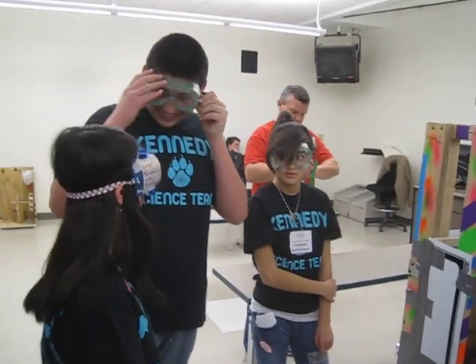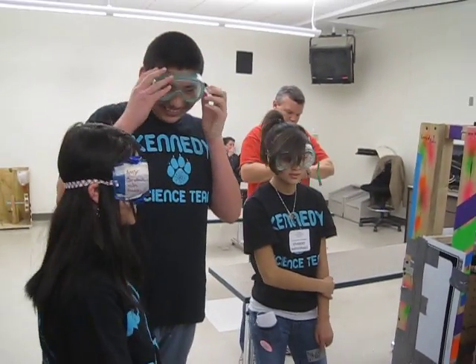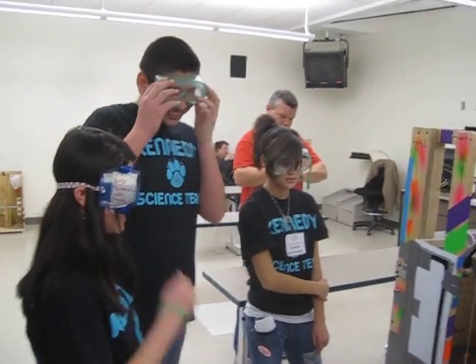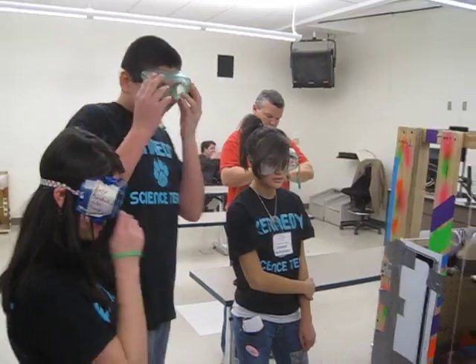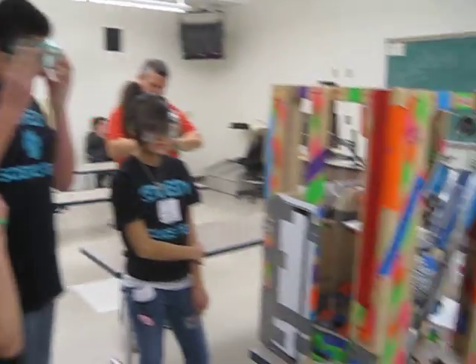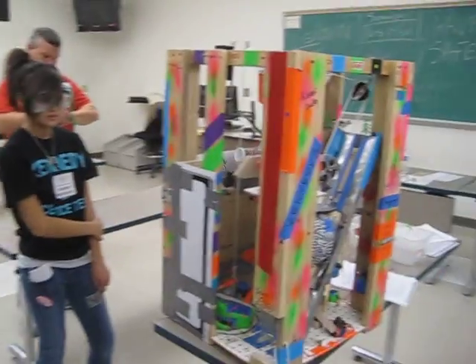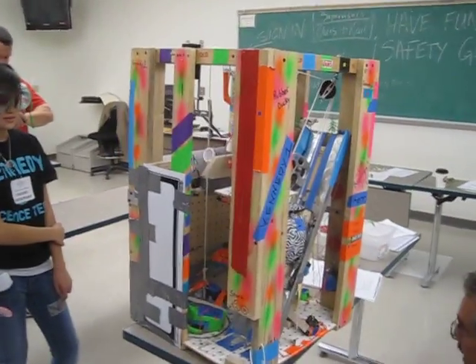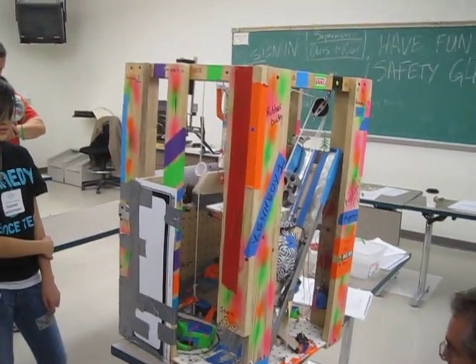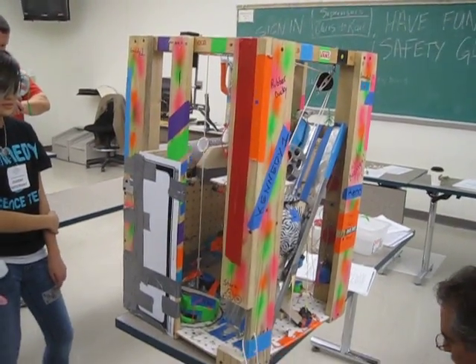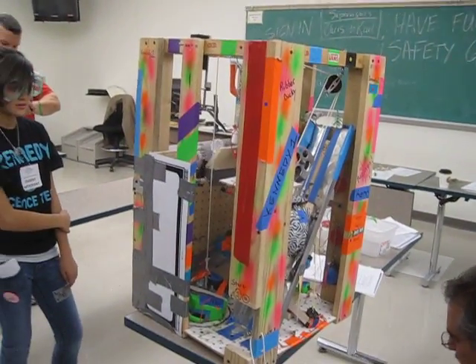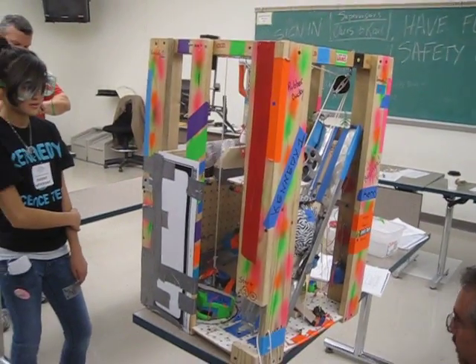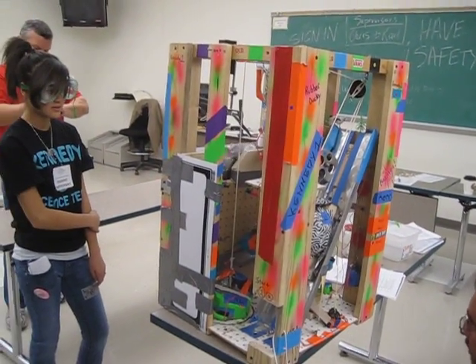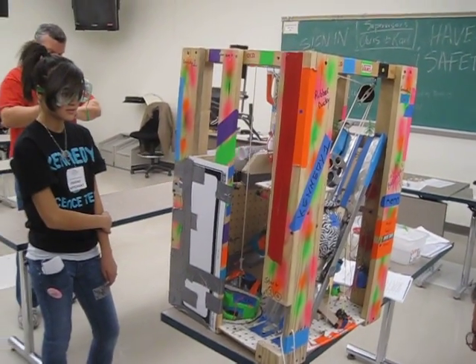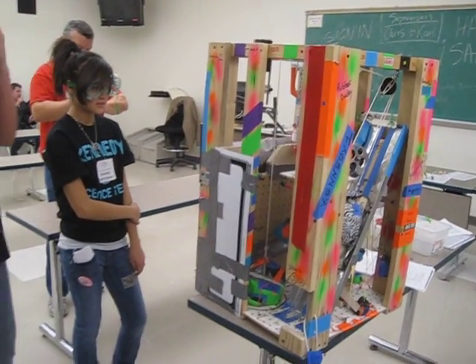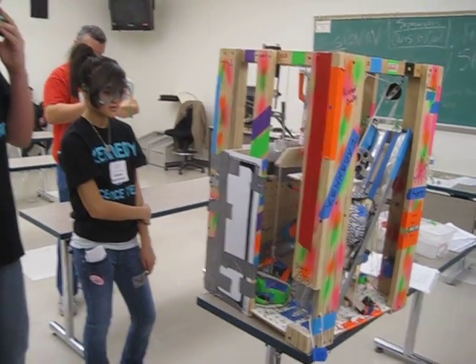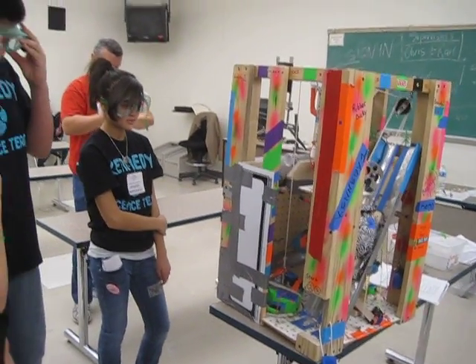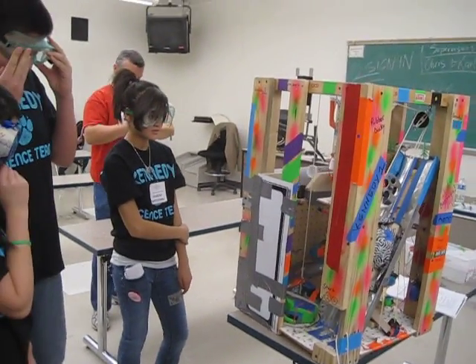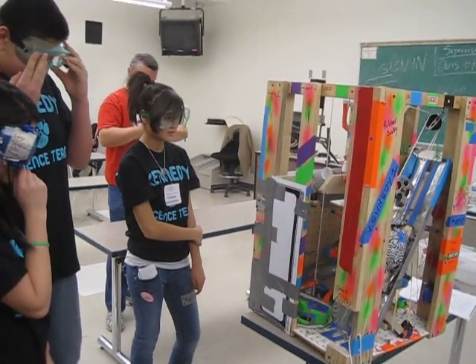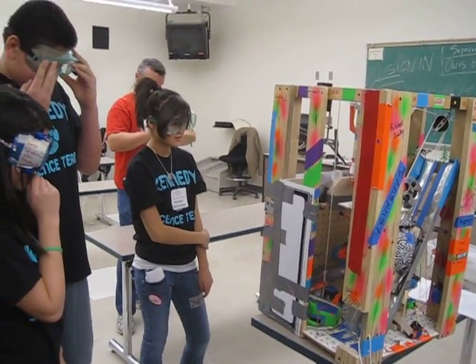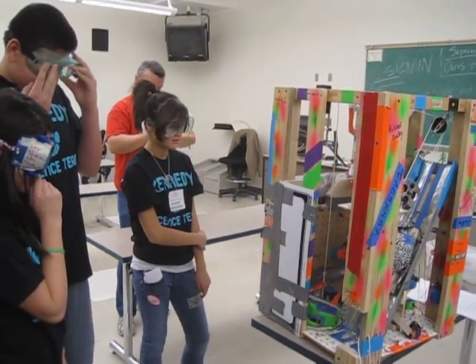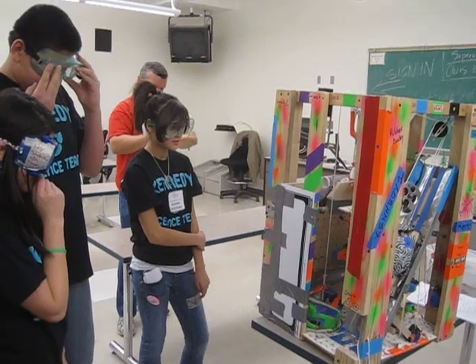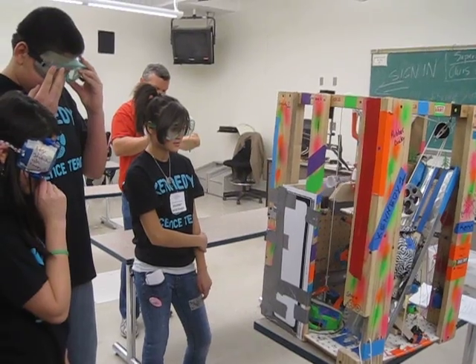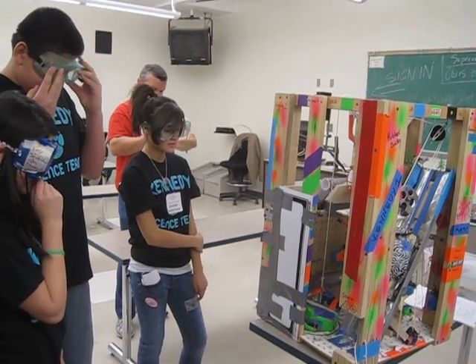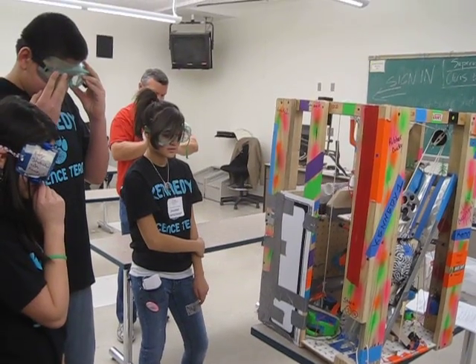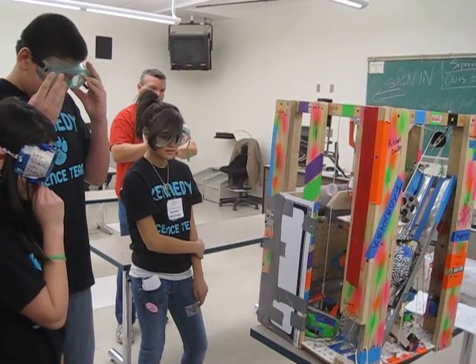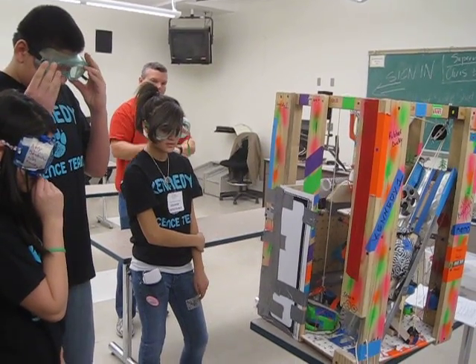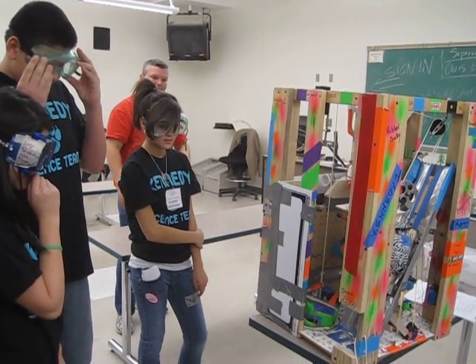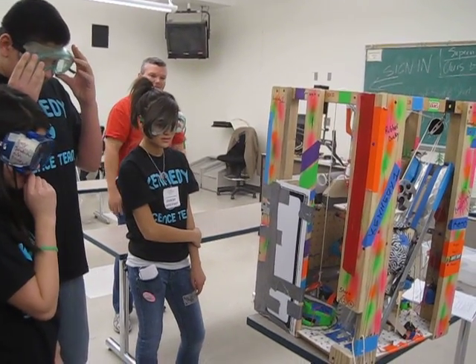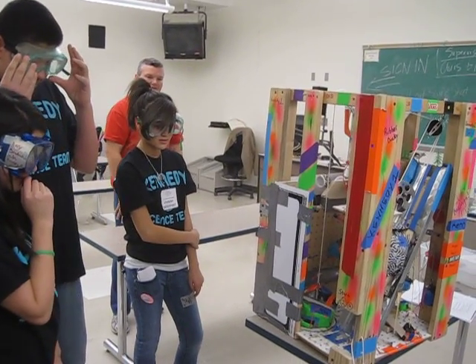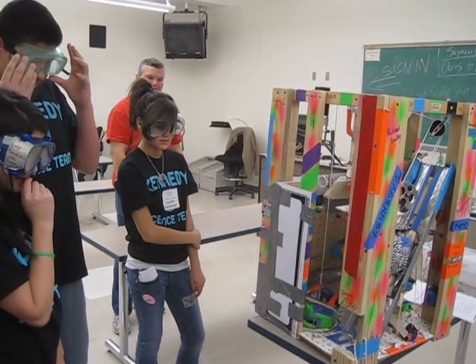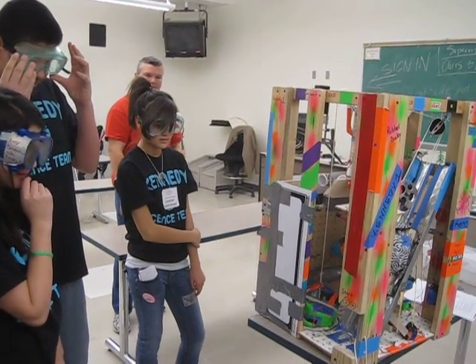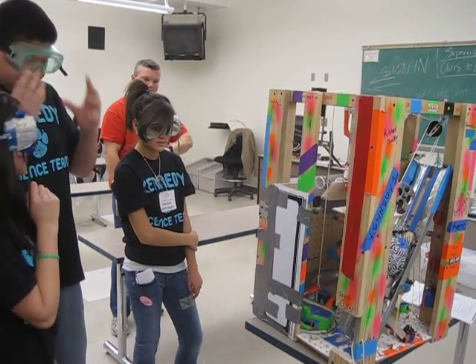Sixty seconds. Fifteen centimeters. Fifty-three. Right now. Wow. Fifty-seven. Fifty-seven seconds.